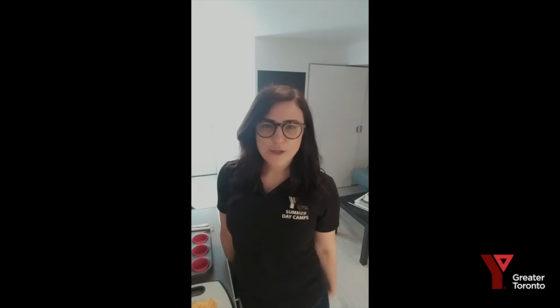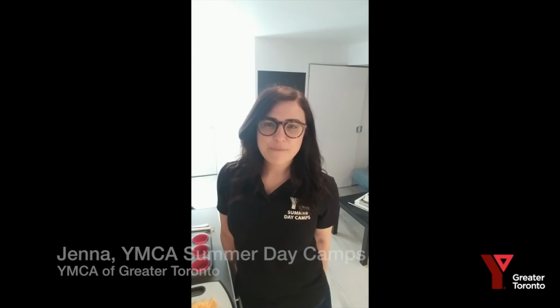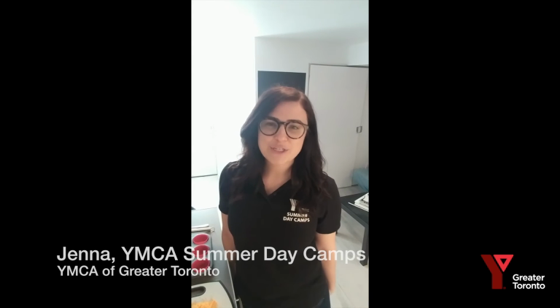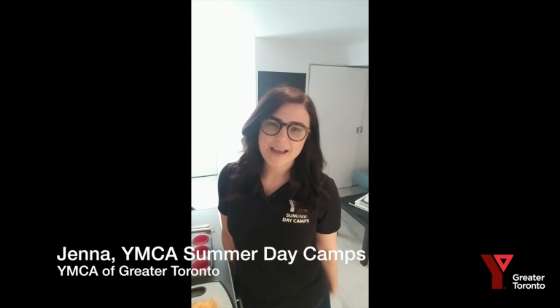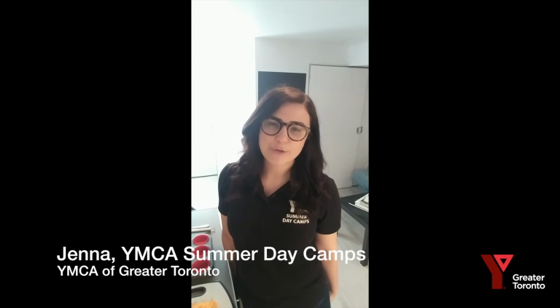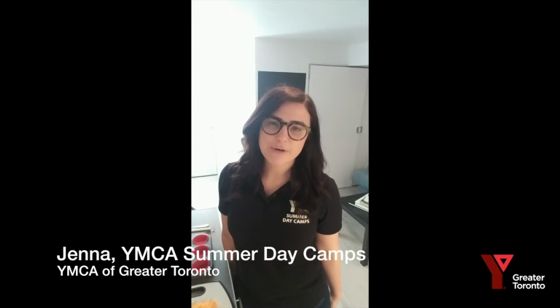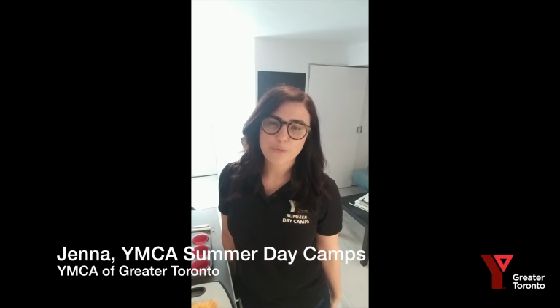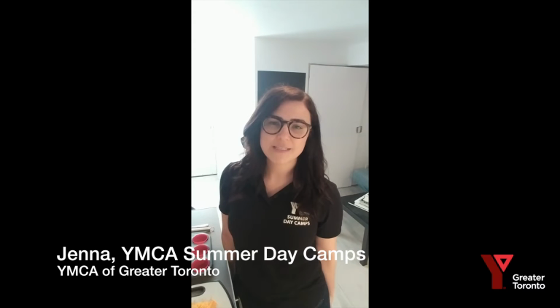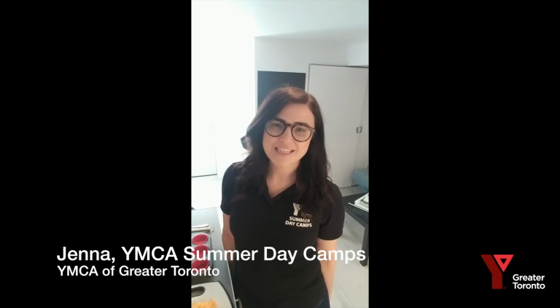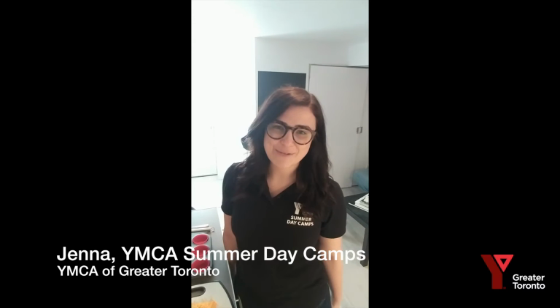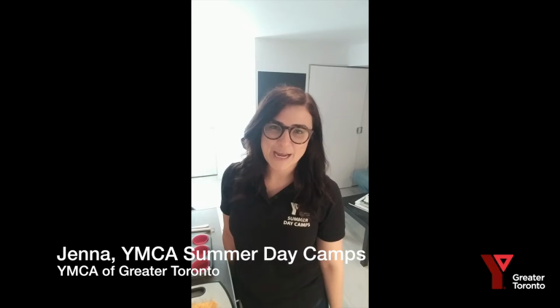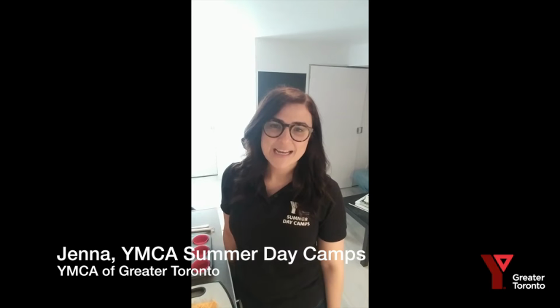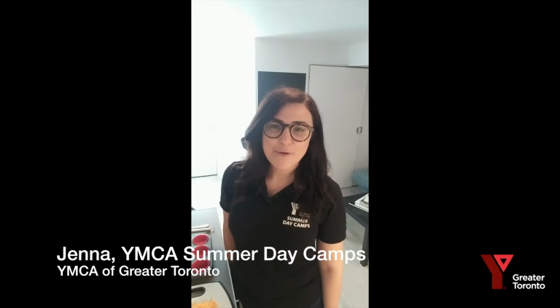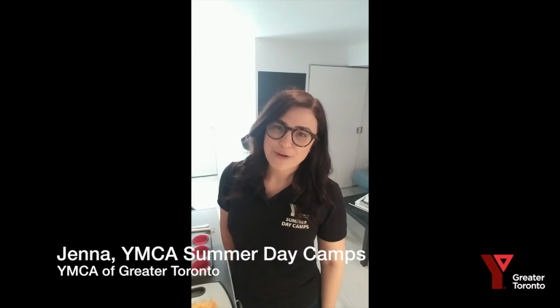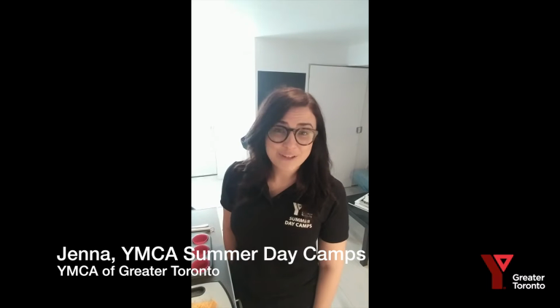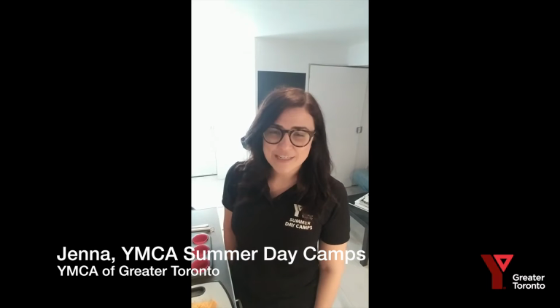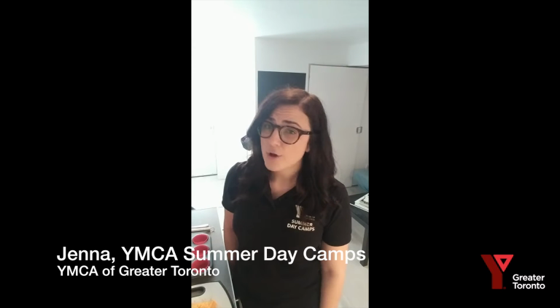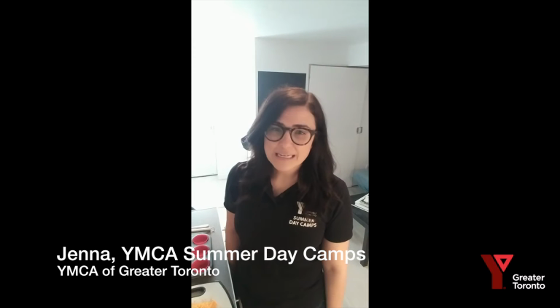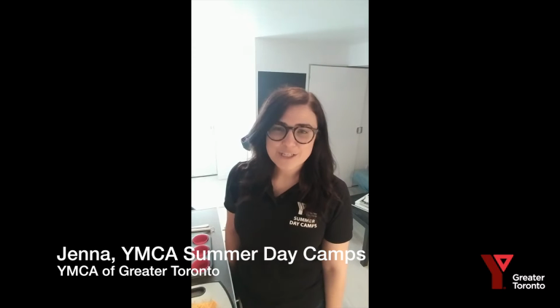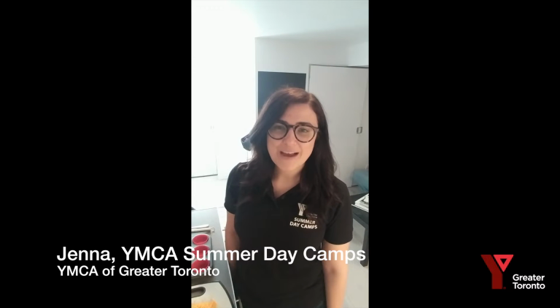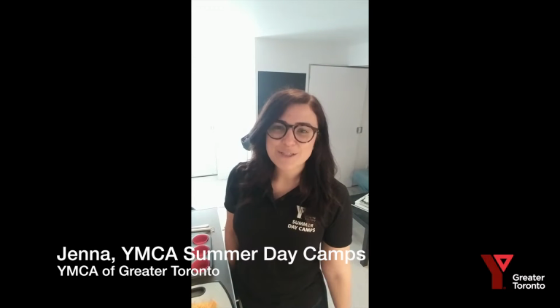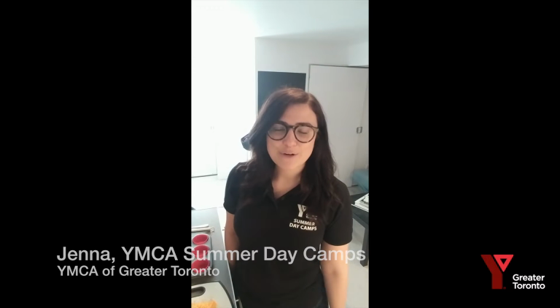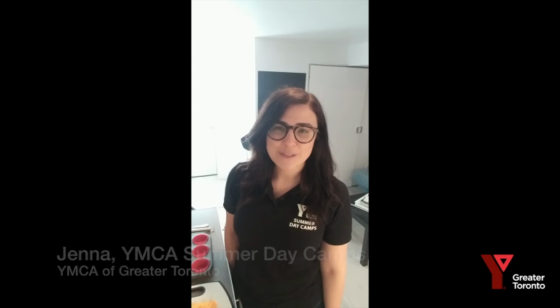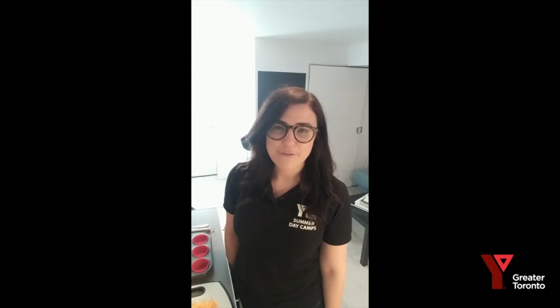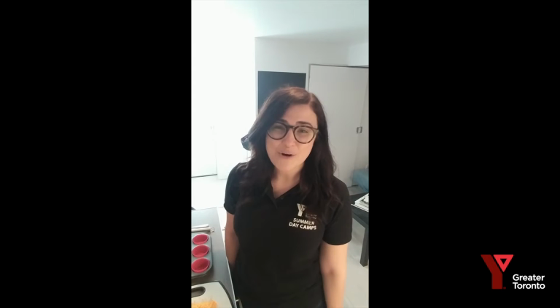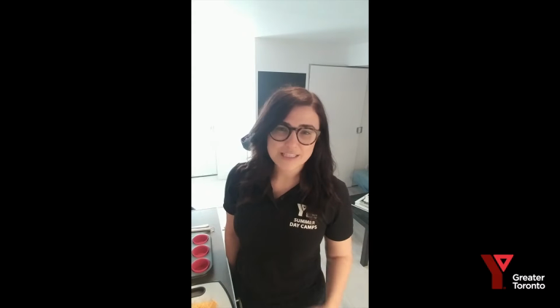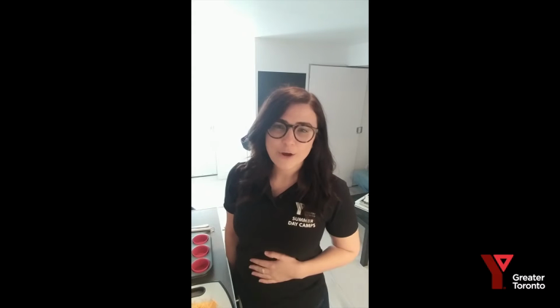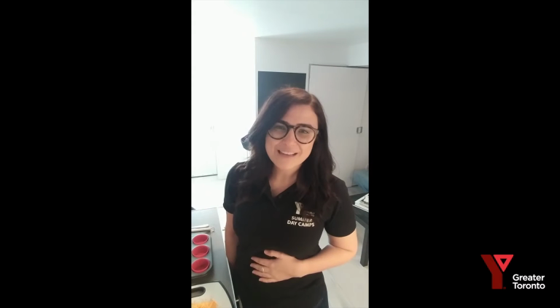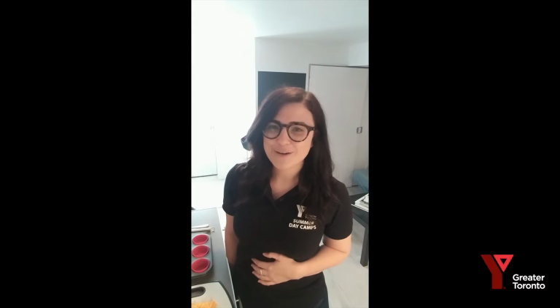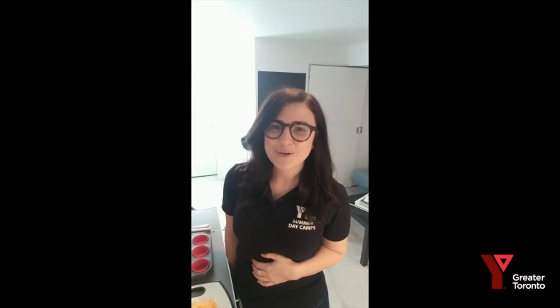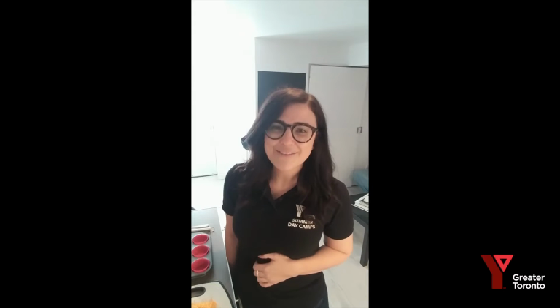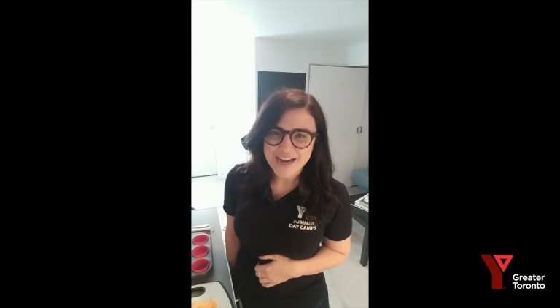Hello everyone, my name is Jenna and I'm a regional director with YMCA GTA Summer Day Camps. Today we are going to do a cooking activity — really easy to do, it allows you to be creative, and it cooks quickly so you can enjoy it even faster.